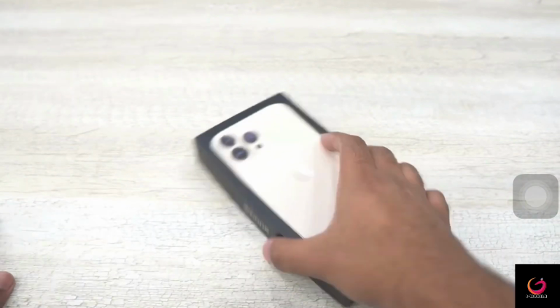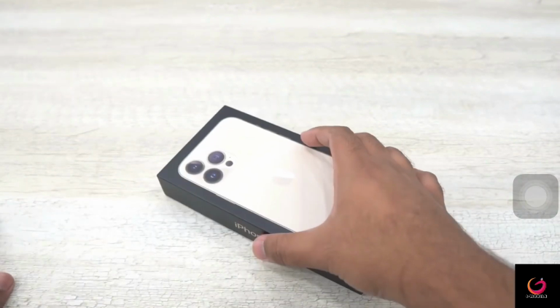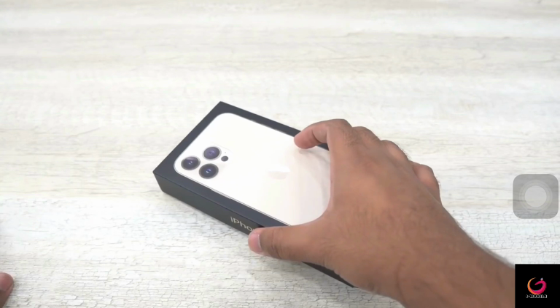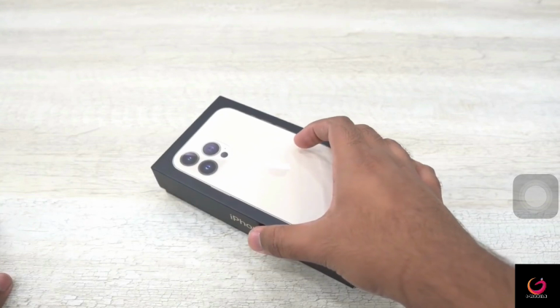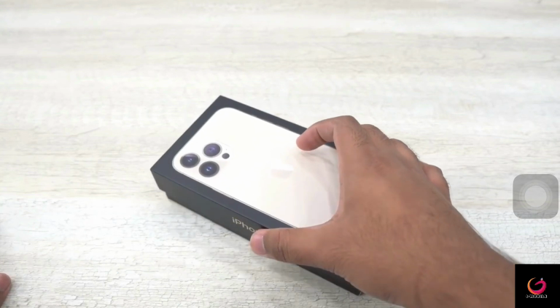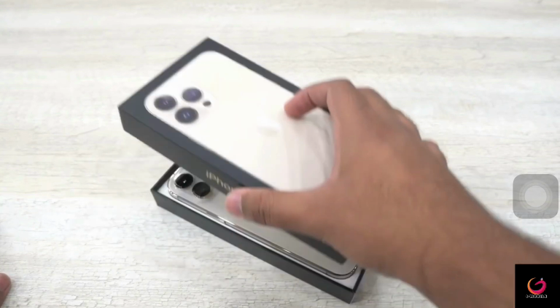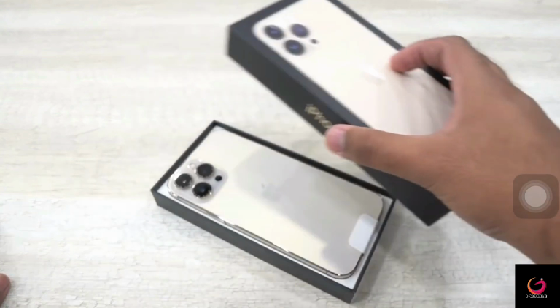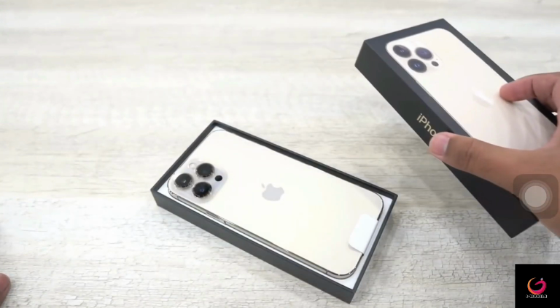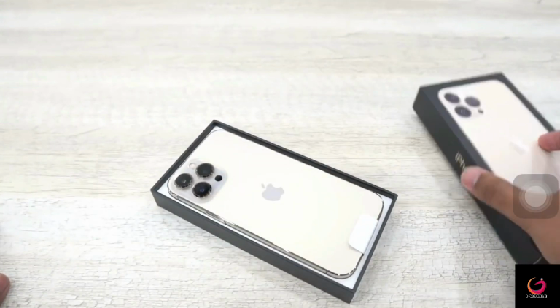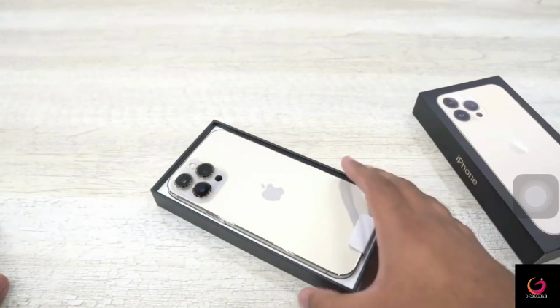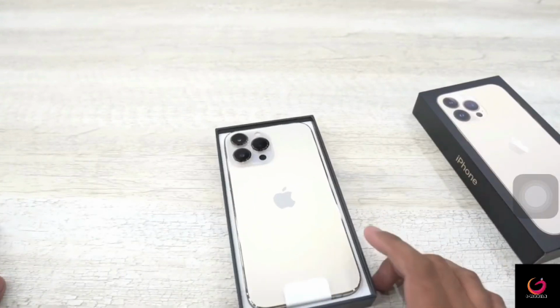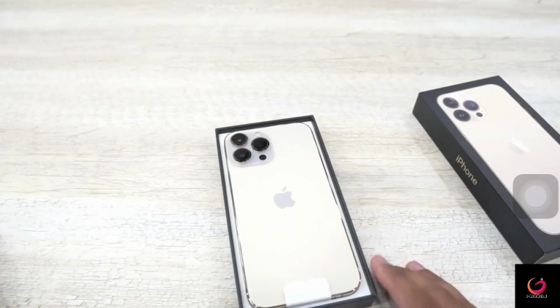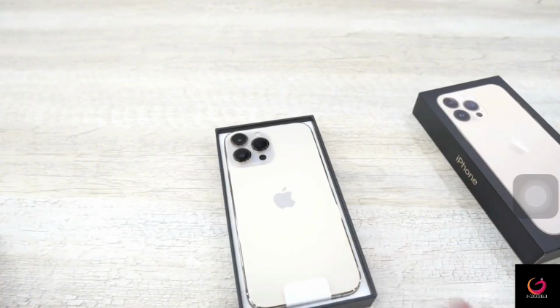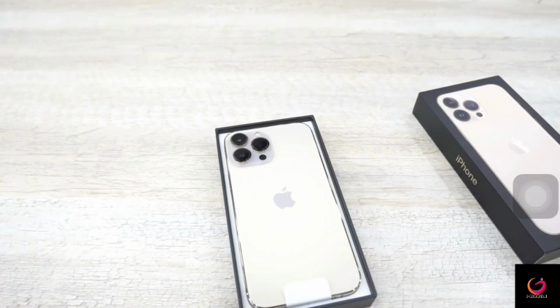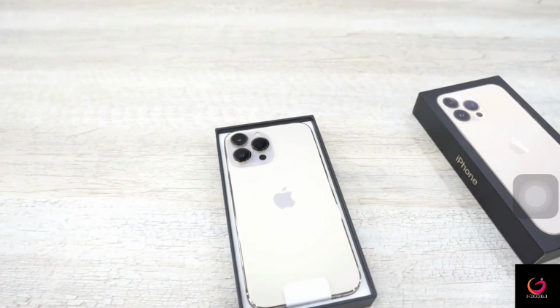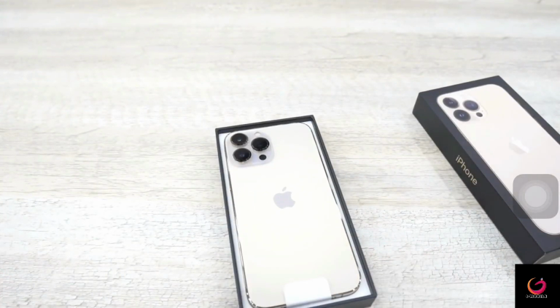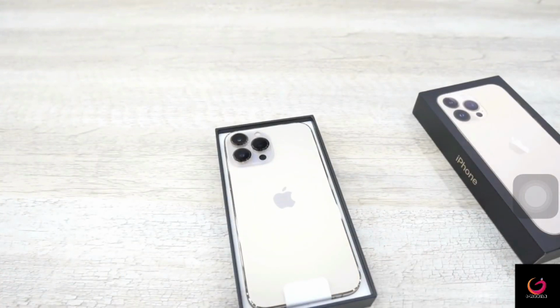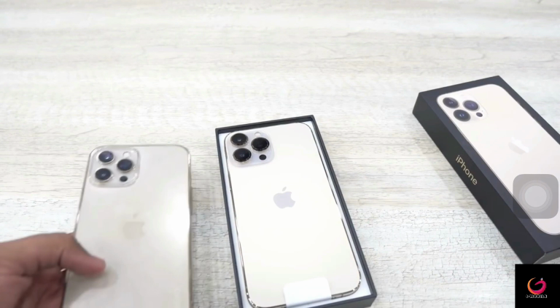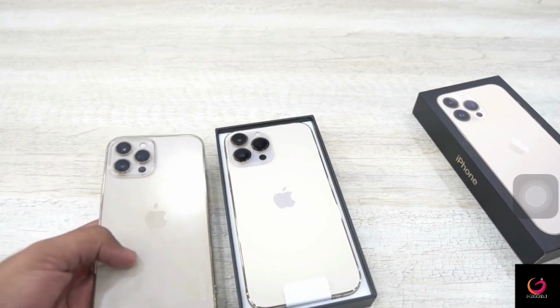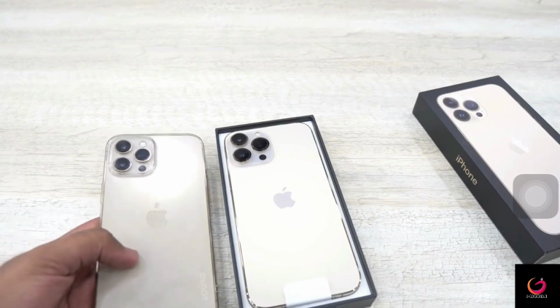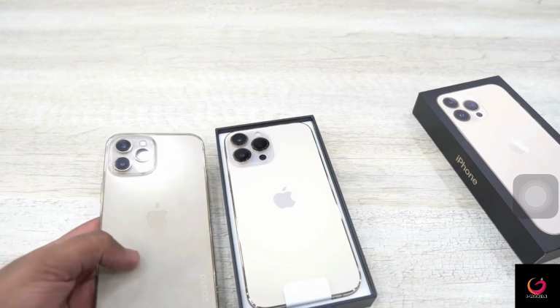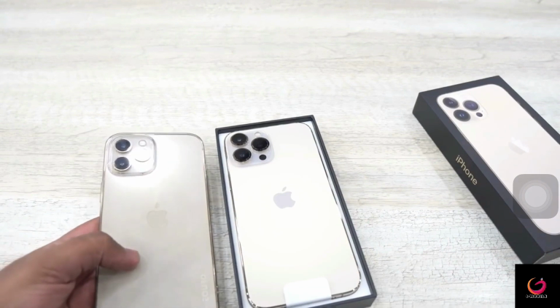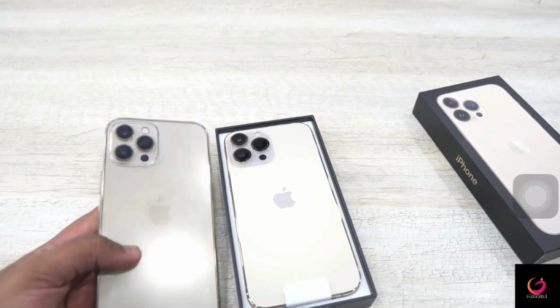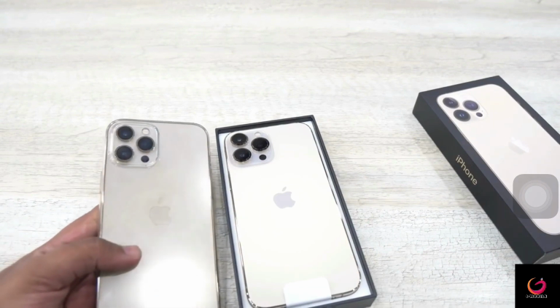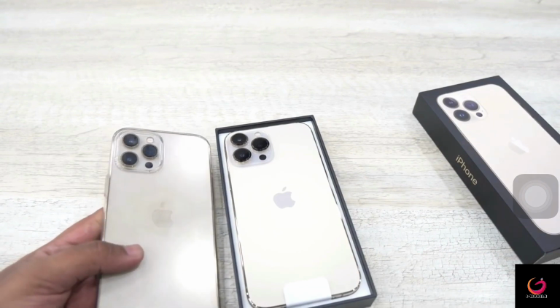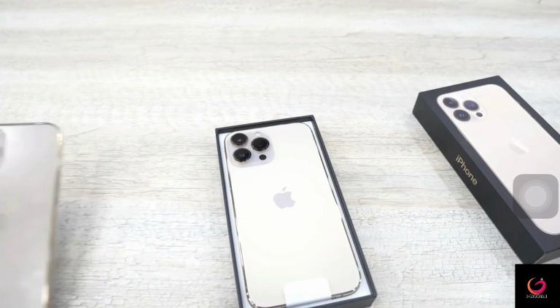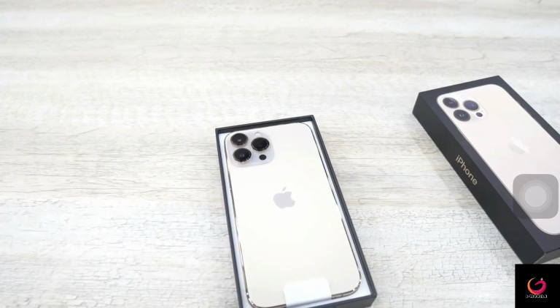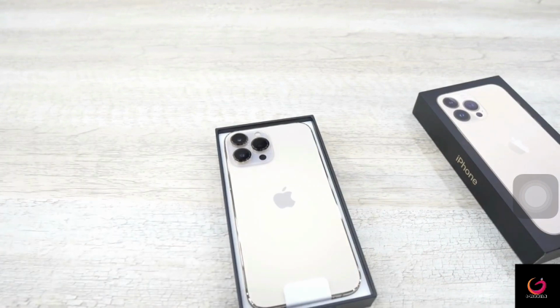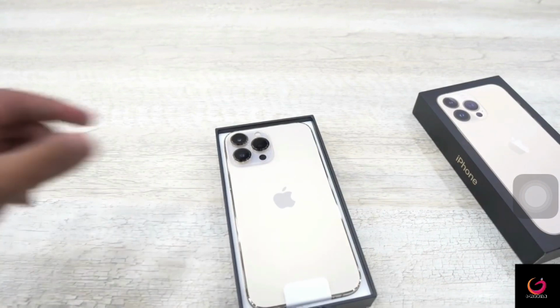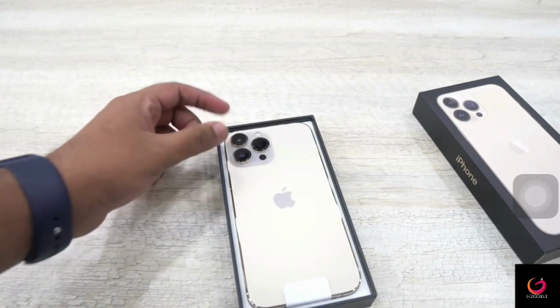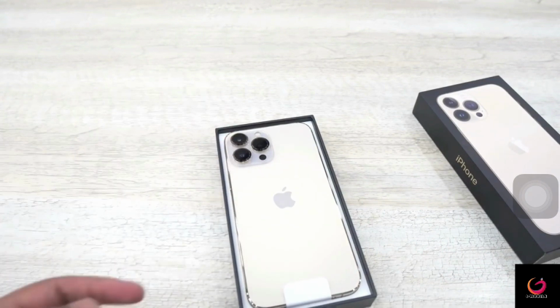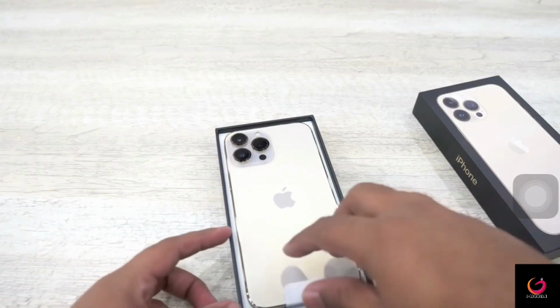The phone box is now open, and oh my god, it looks a lot different when you compare side by side. There is a lot of difference between the cameras, especially the cameras, which are very big in the circular camera module.